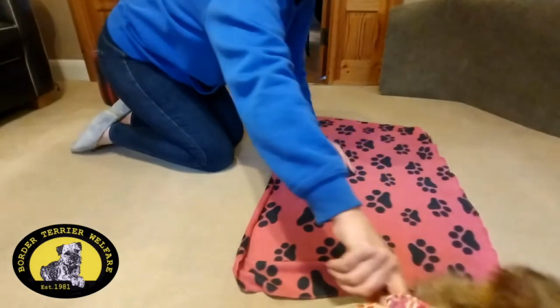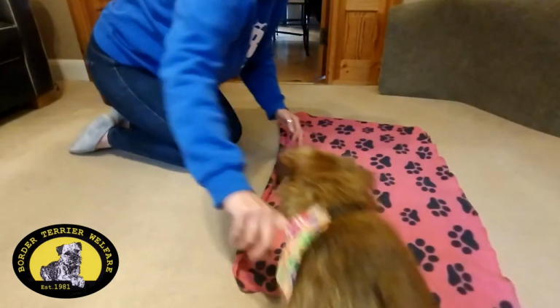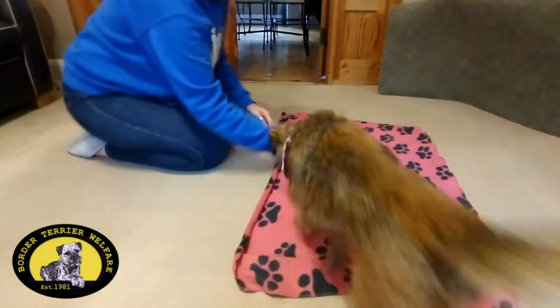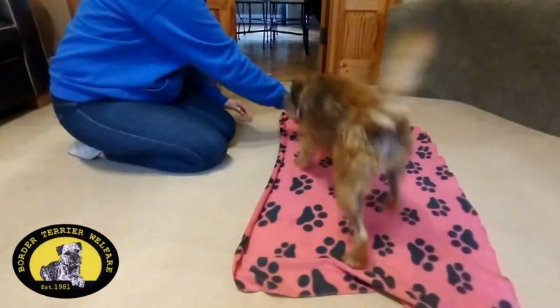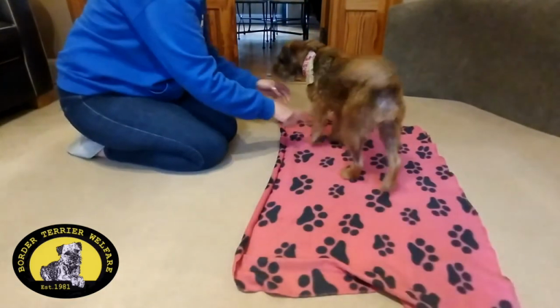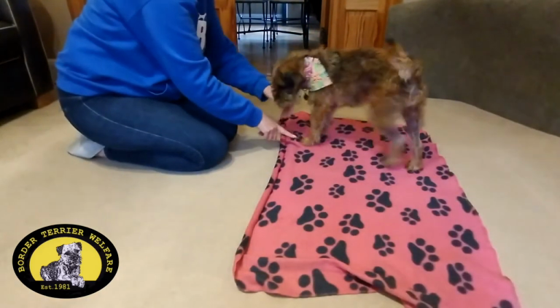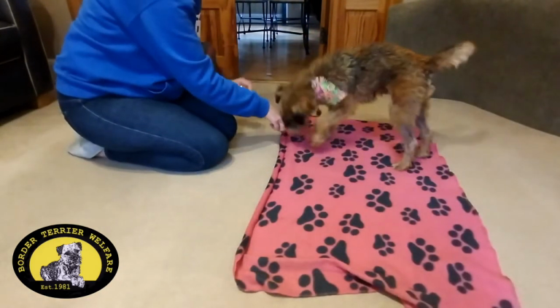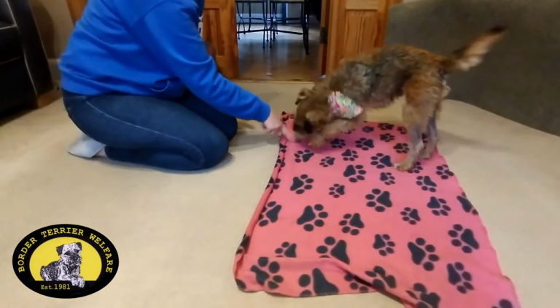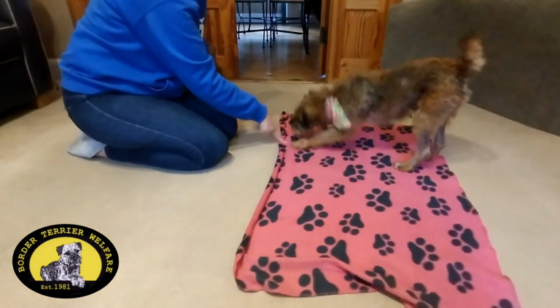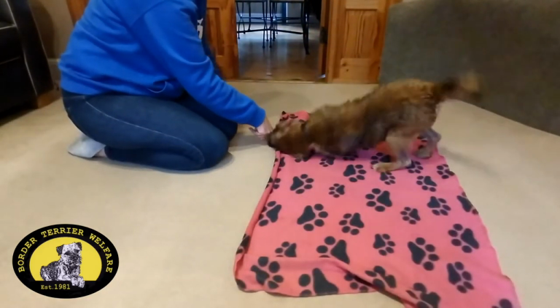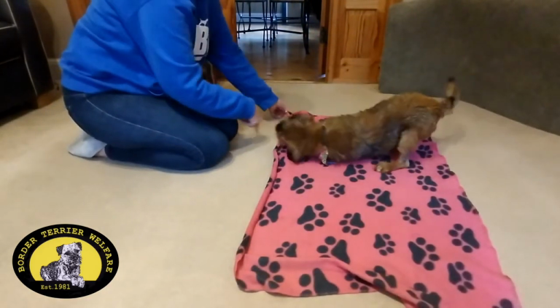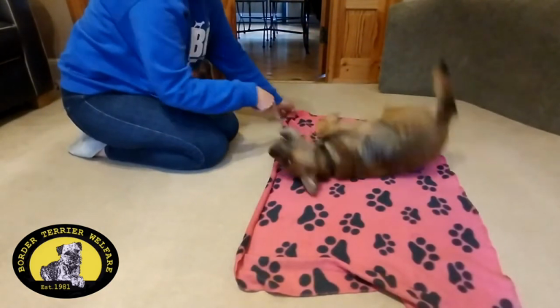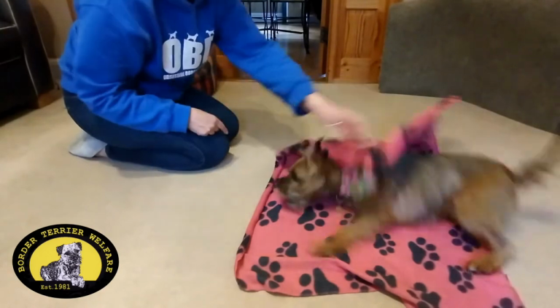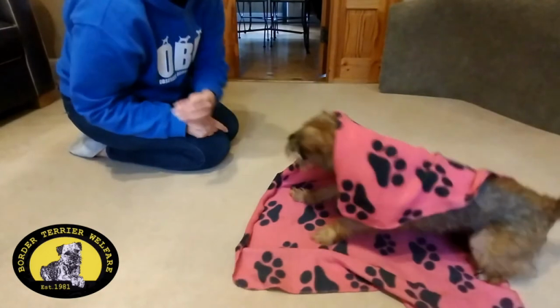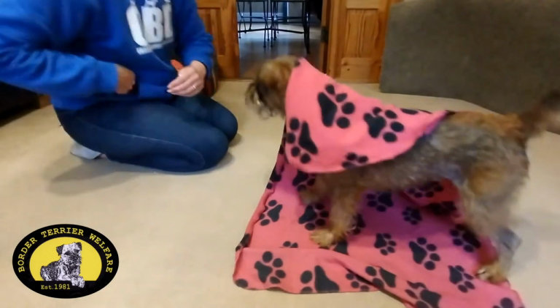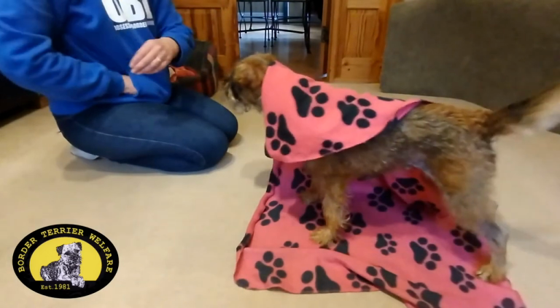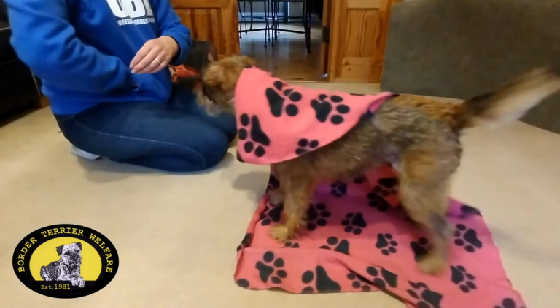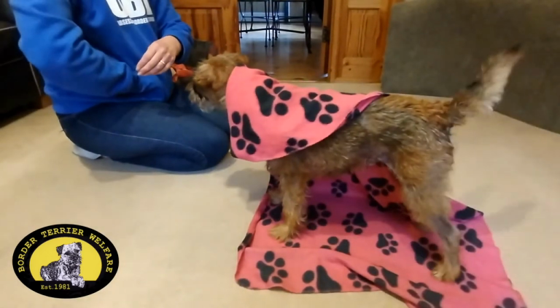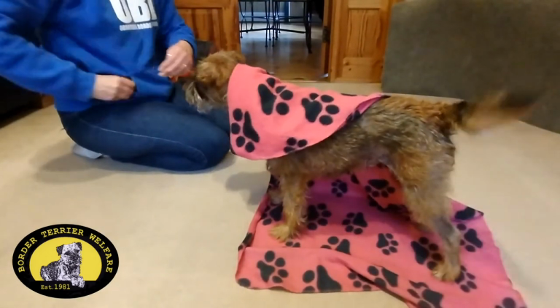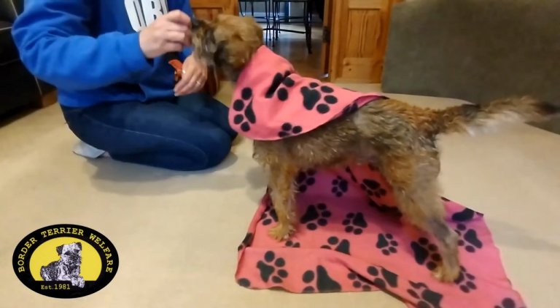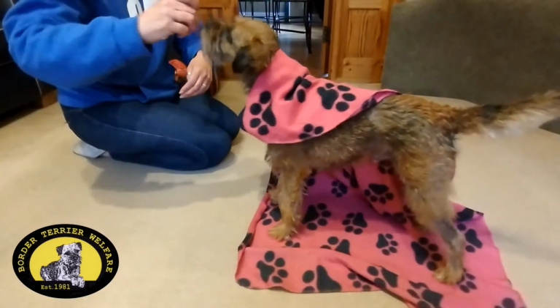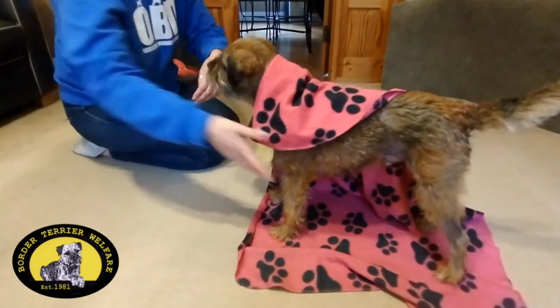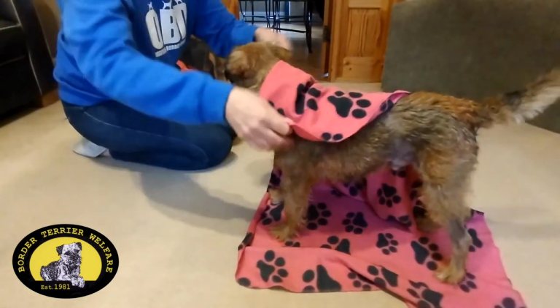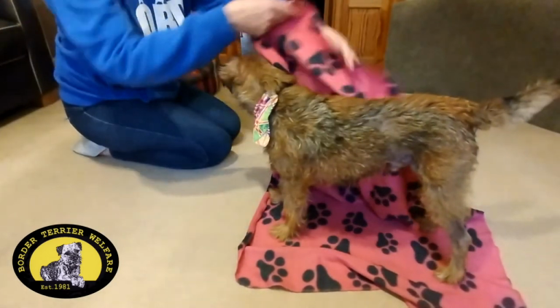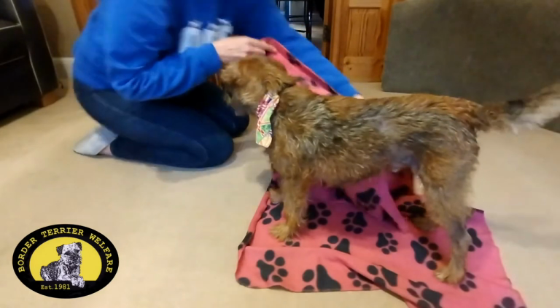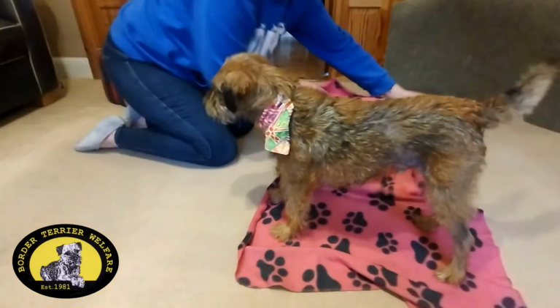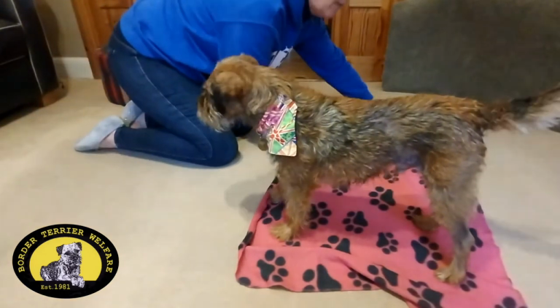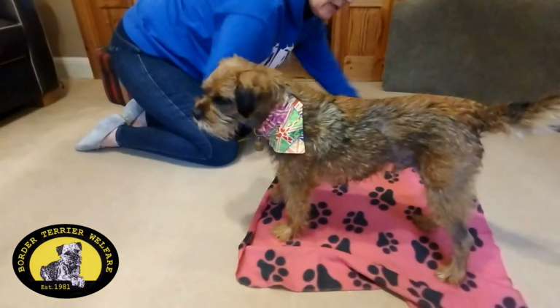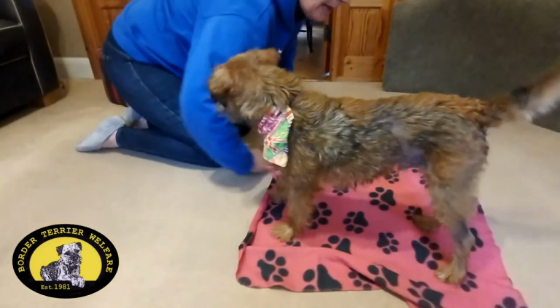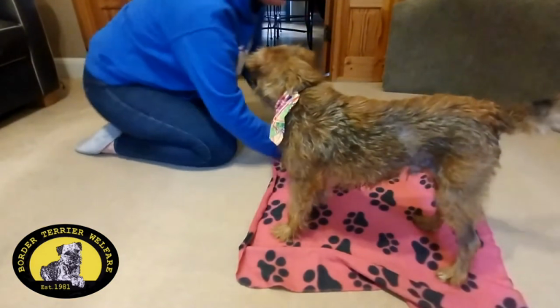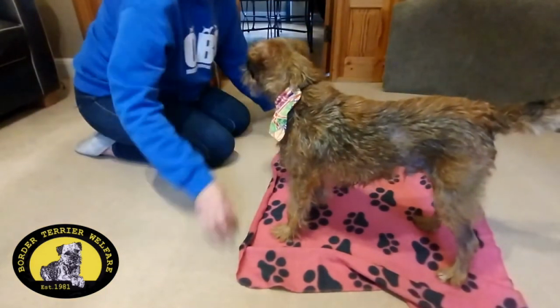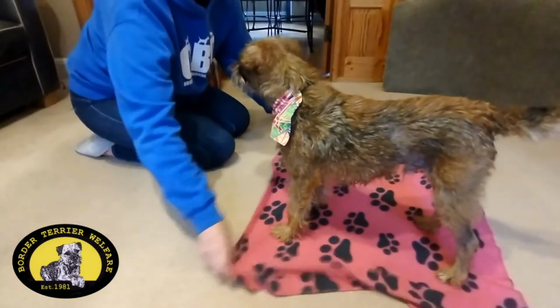Leo. Good boy. We'll do it one more time. Down. Roll over. Good boy. Always making sure that you reward the wanted behaviour you're asking for.